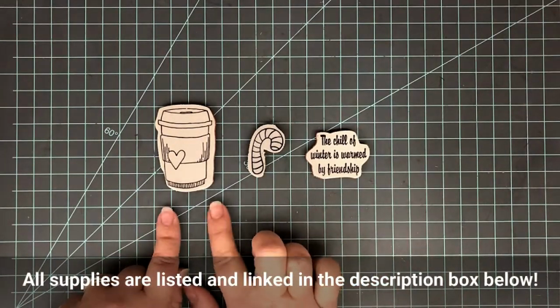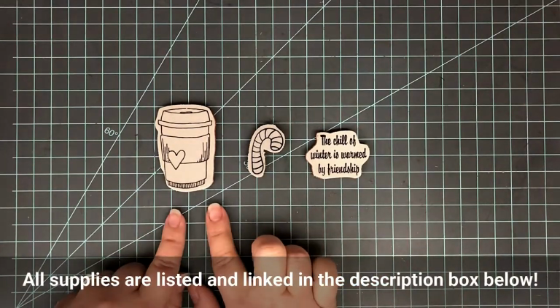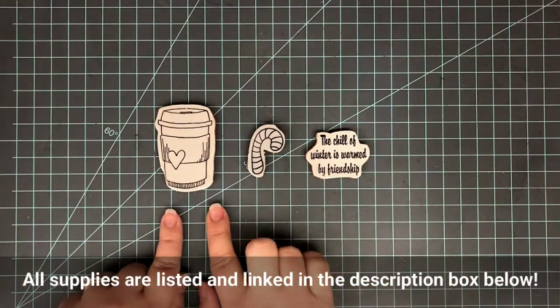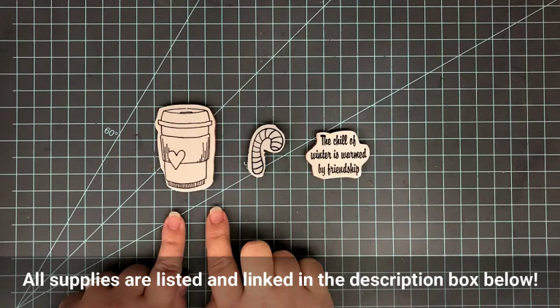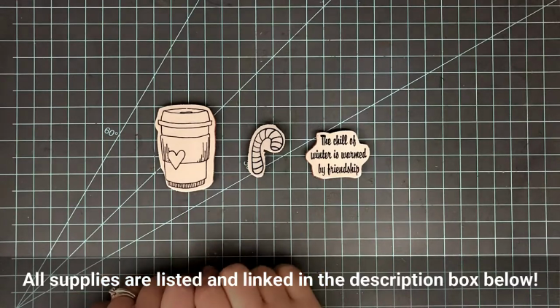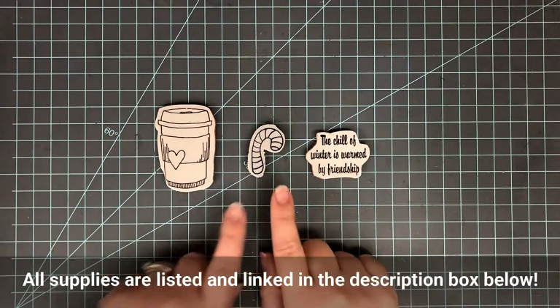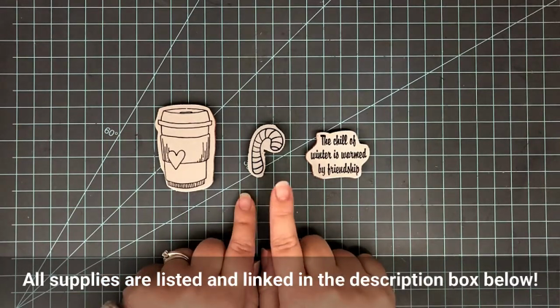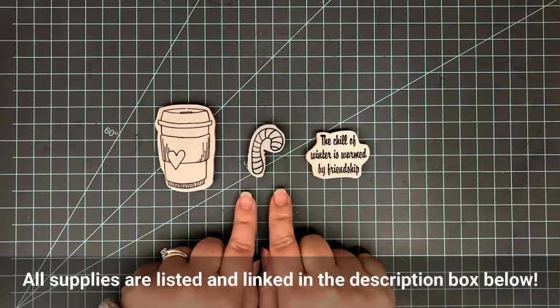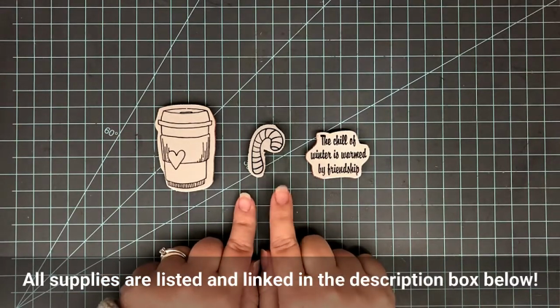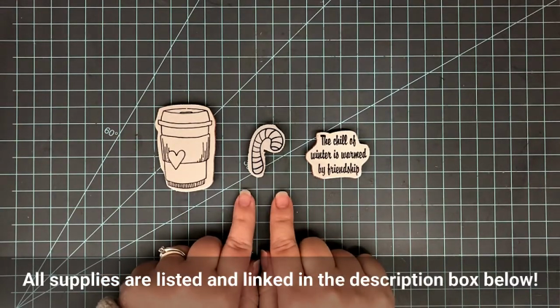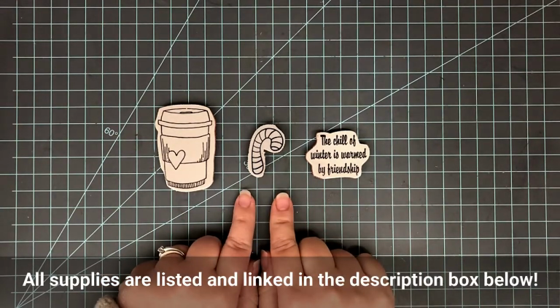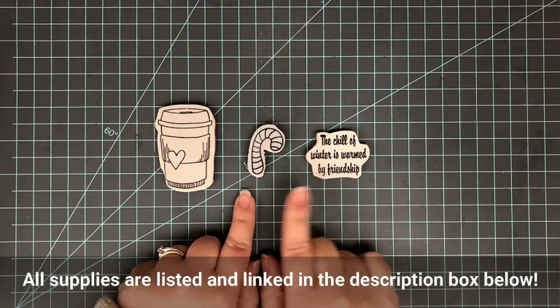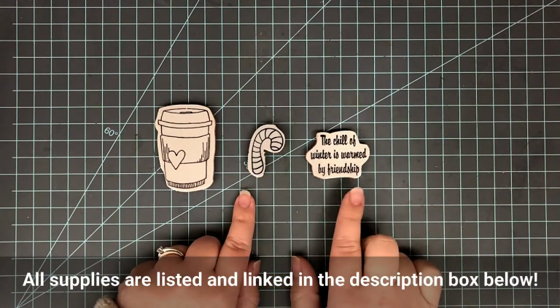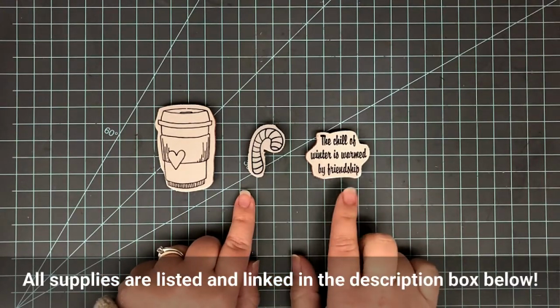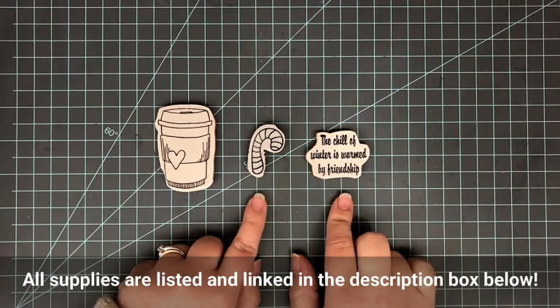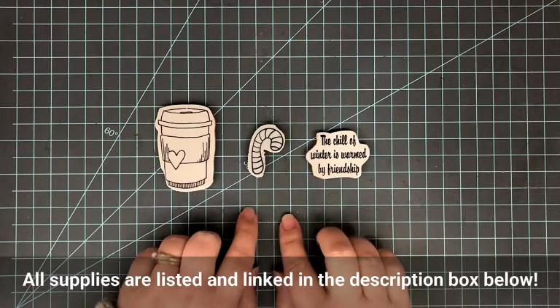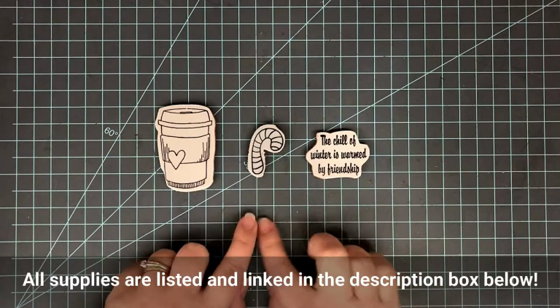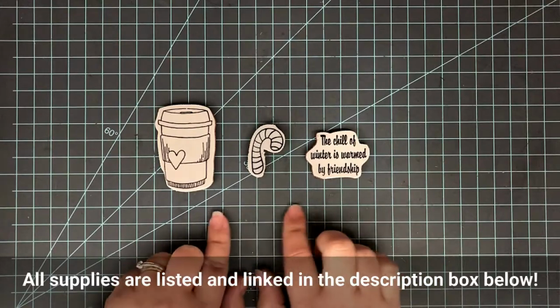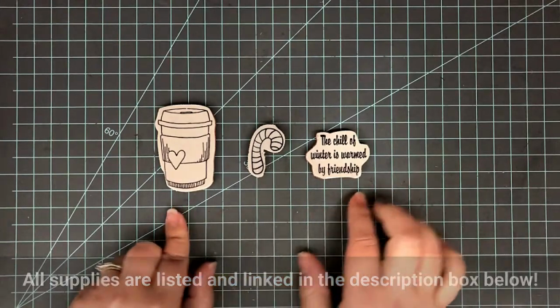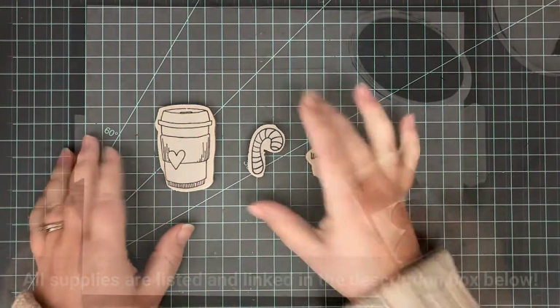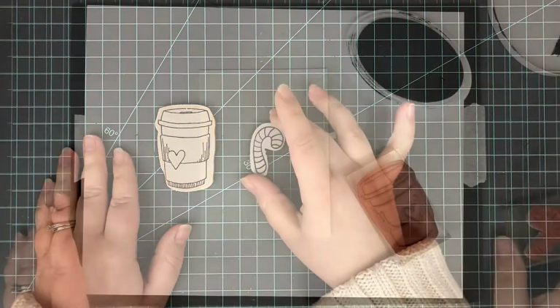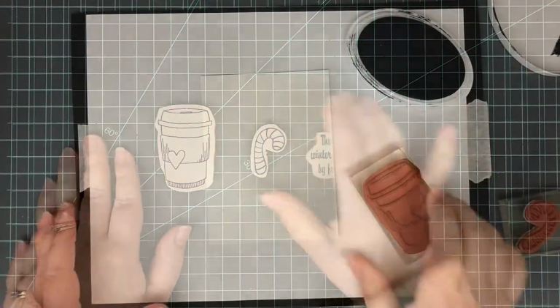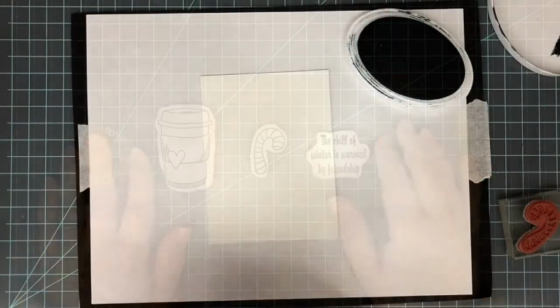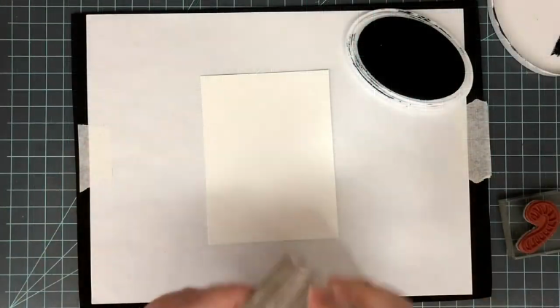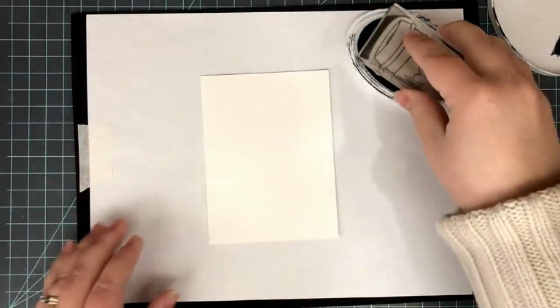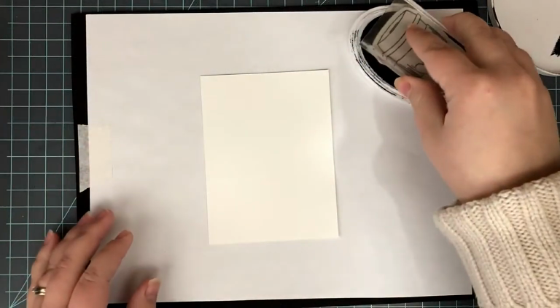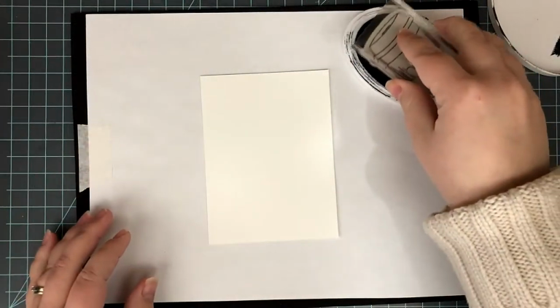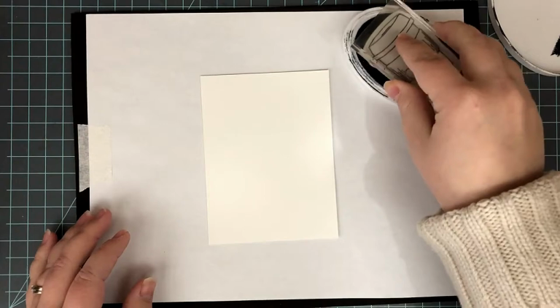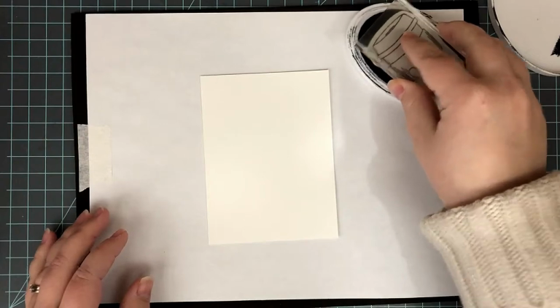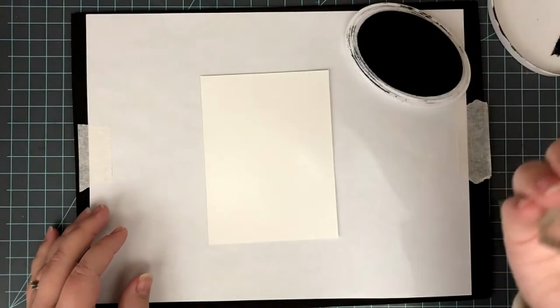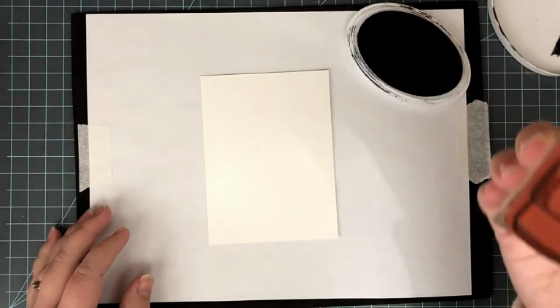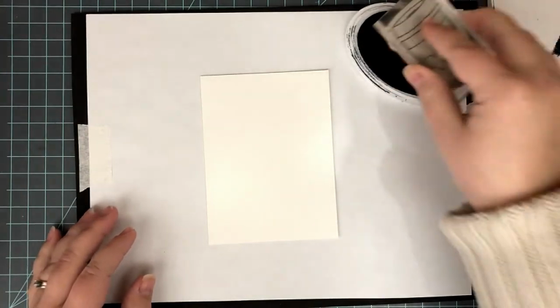Now on to the card. It's going to be a quick card, though there is a lot of coloring. I'm using Cracker Box and Susie Stamps. All the supplies and everything are going to be listed down in the description box. If you have any questions, you can head down there and find all of them.